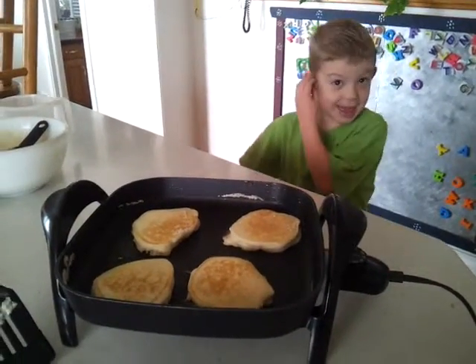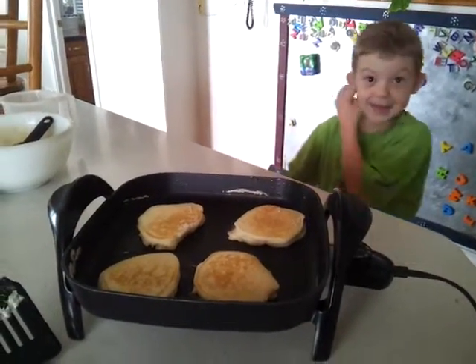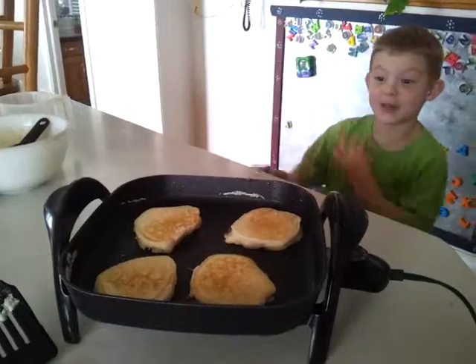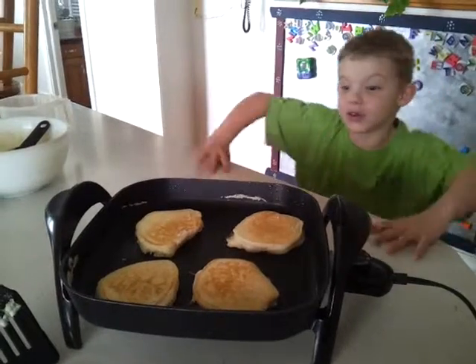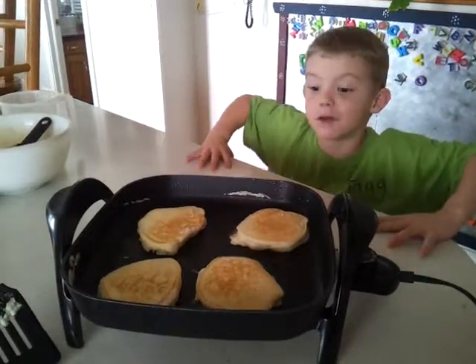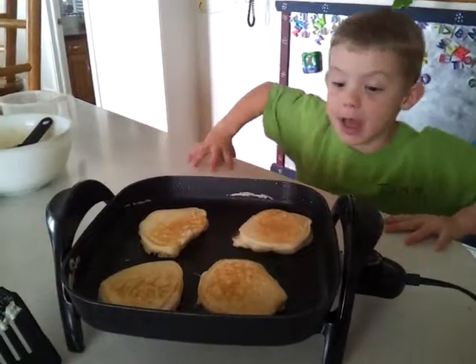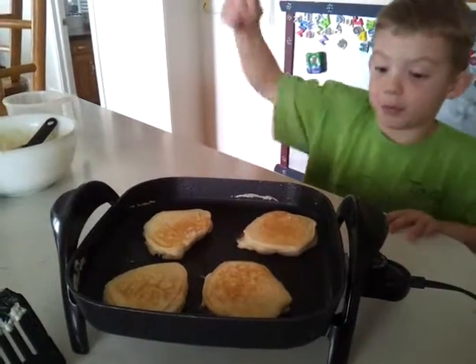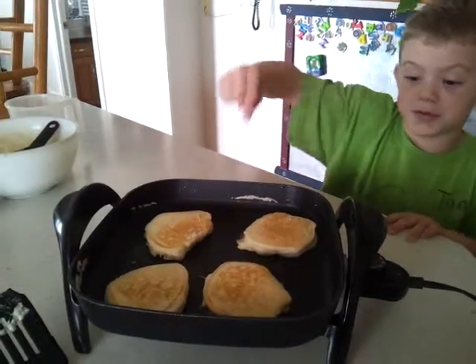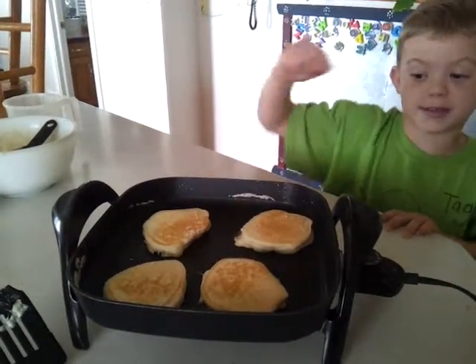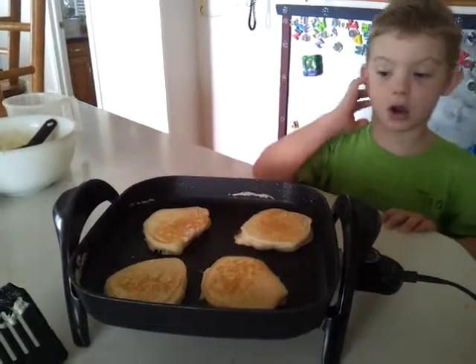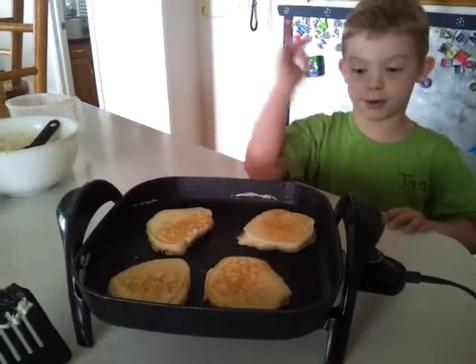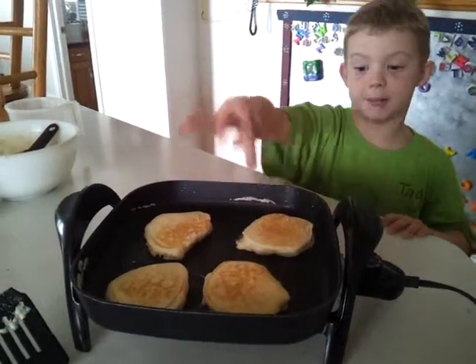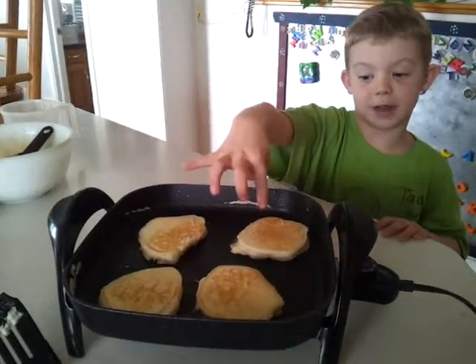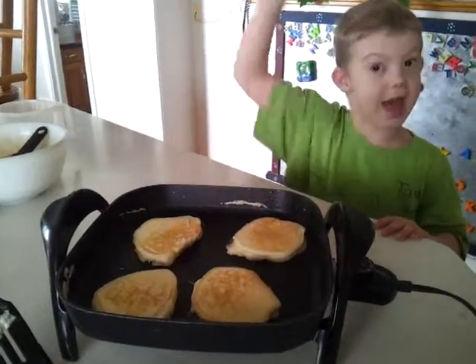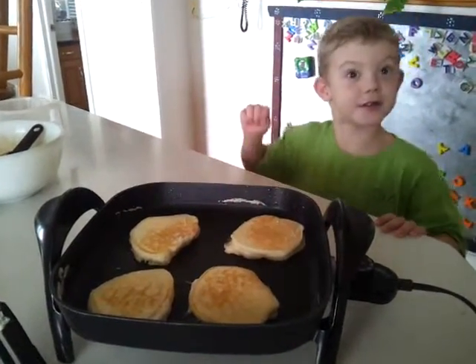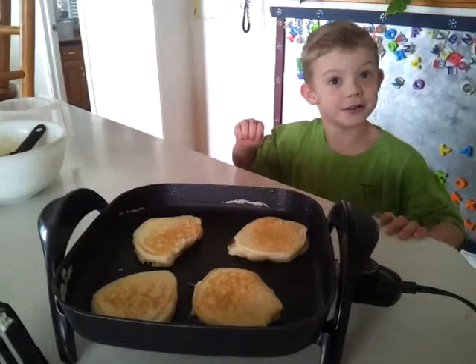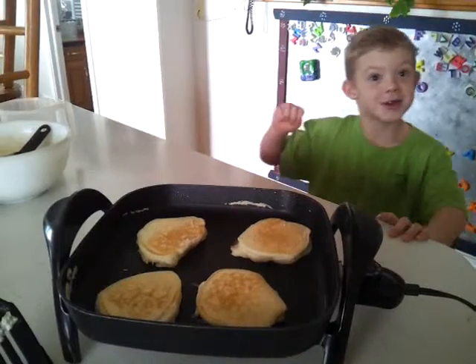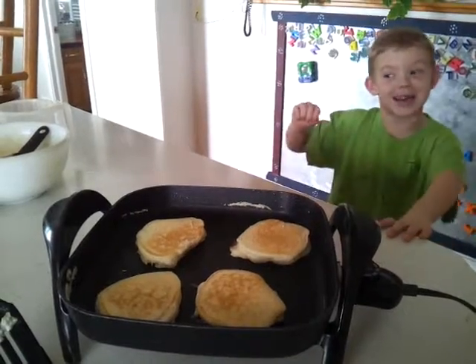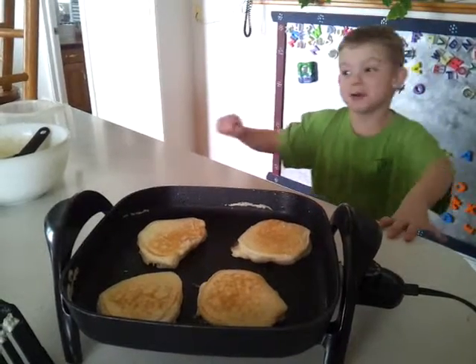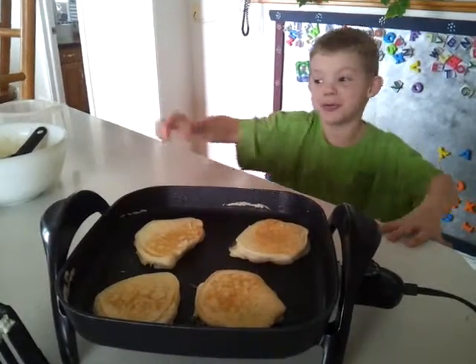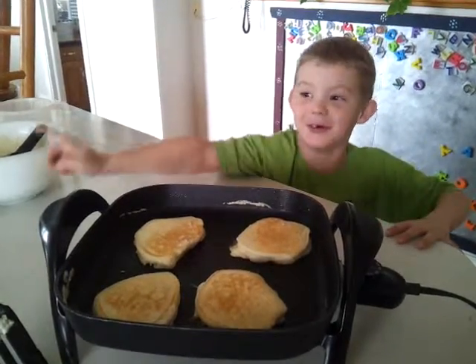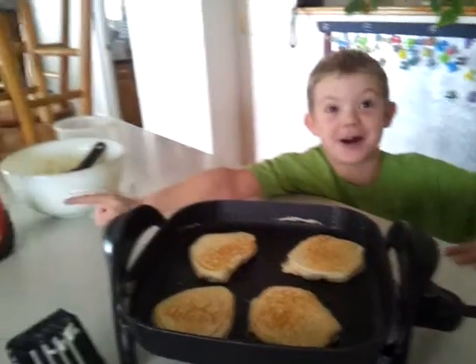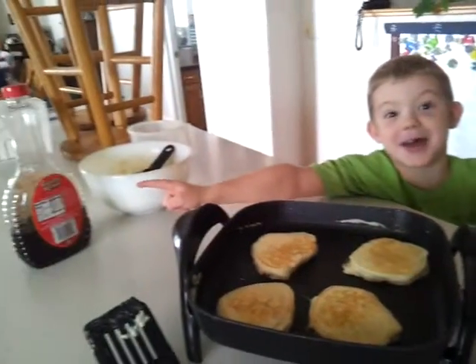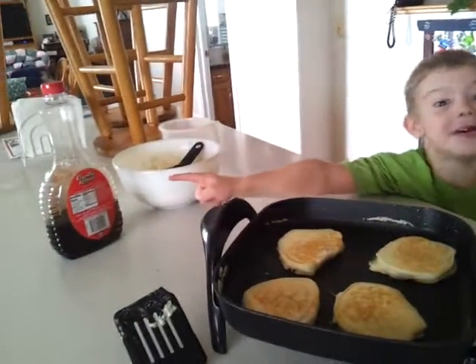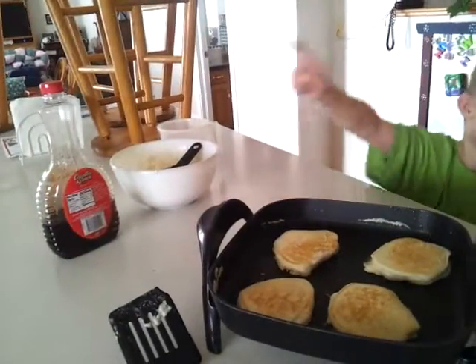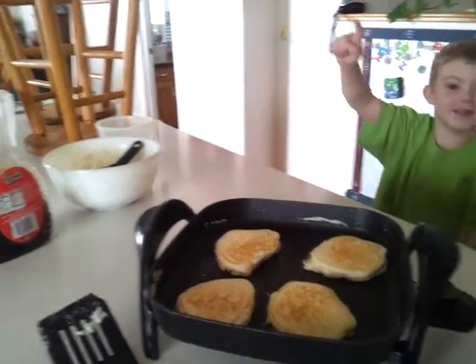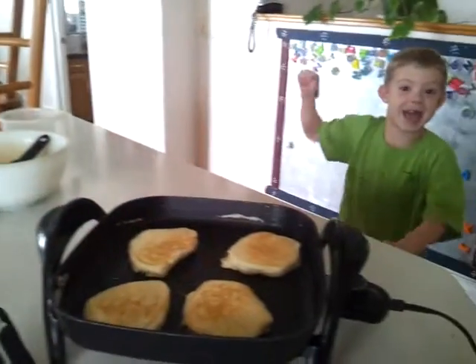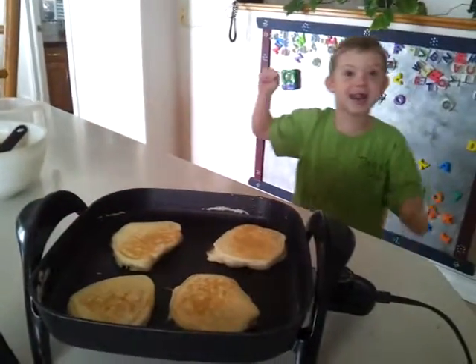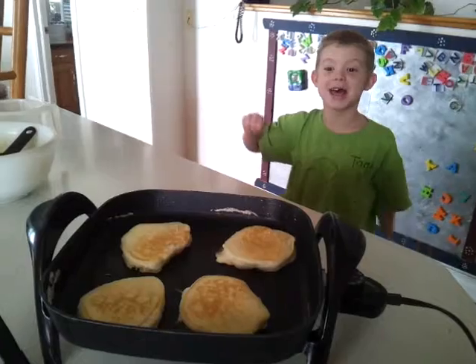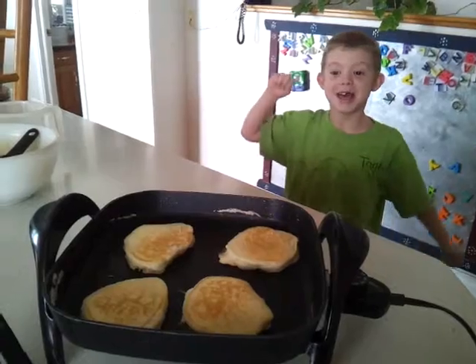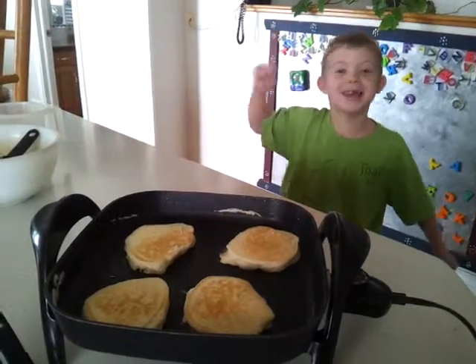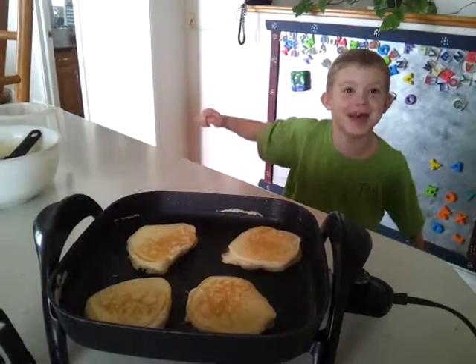And then when they're turned over and both sides are burnt in the brown like that, you can pour syrup on them, and then eat them.